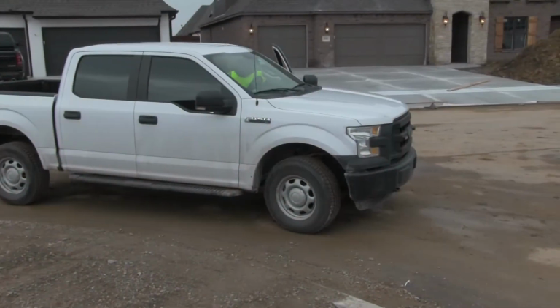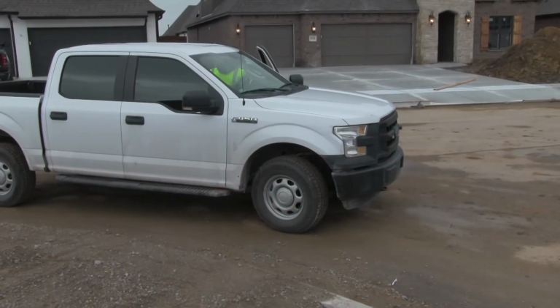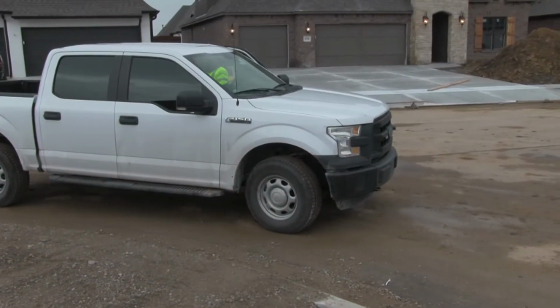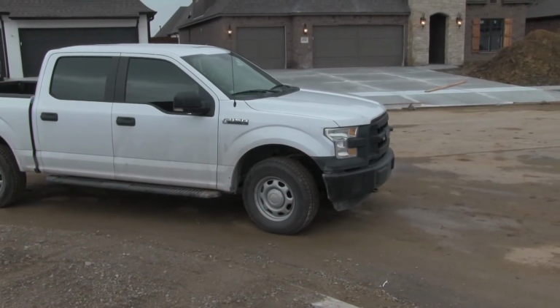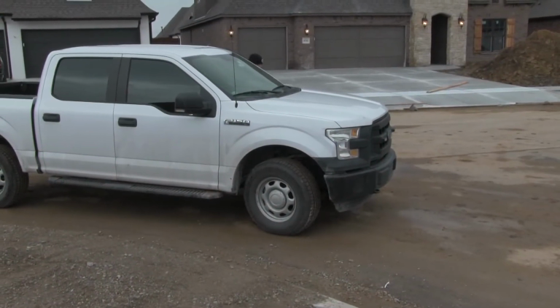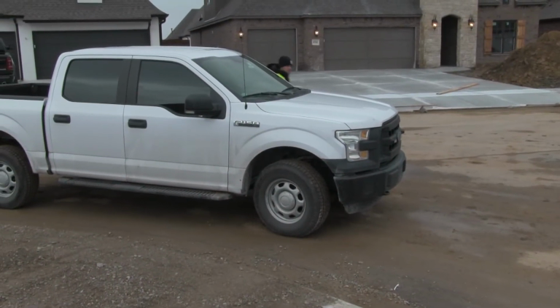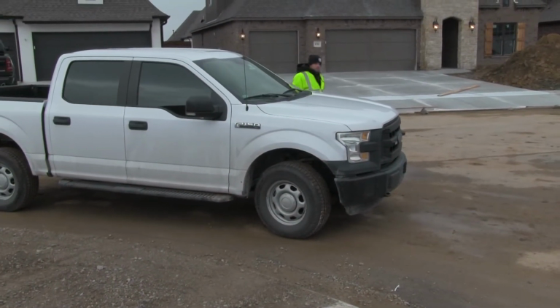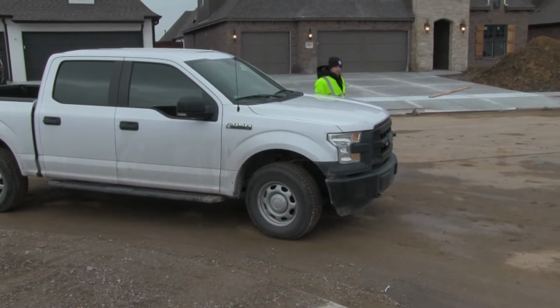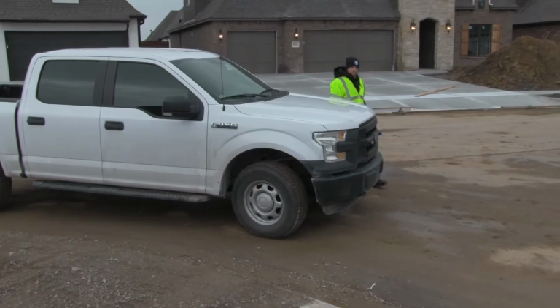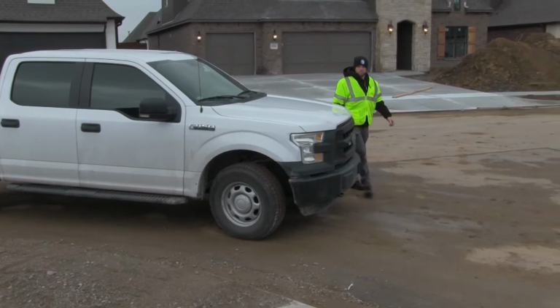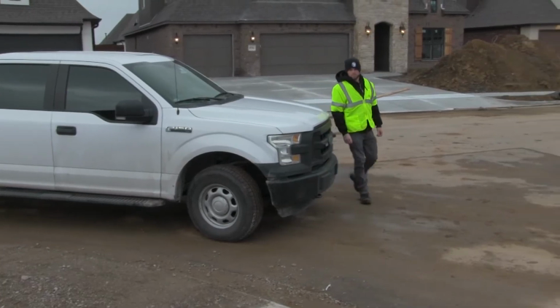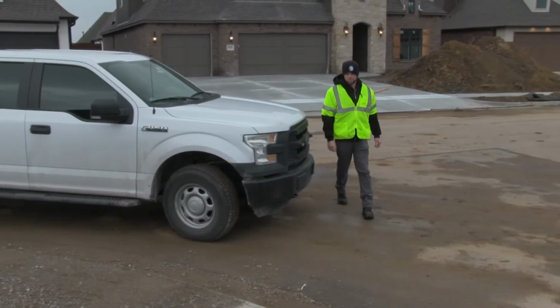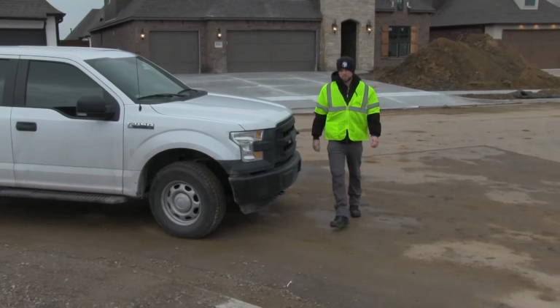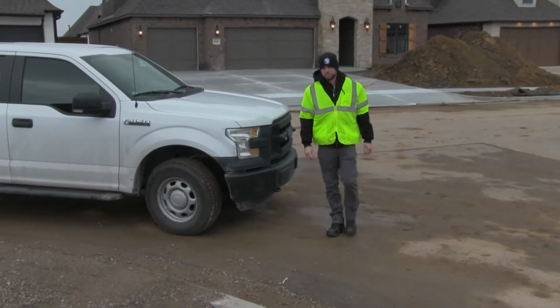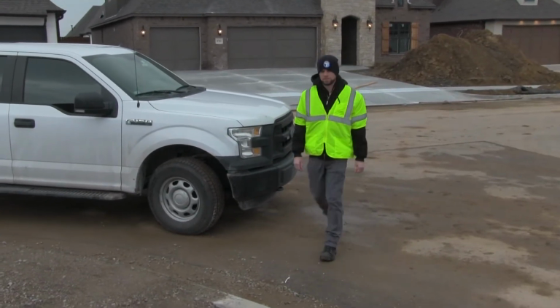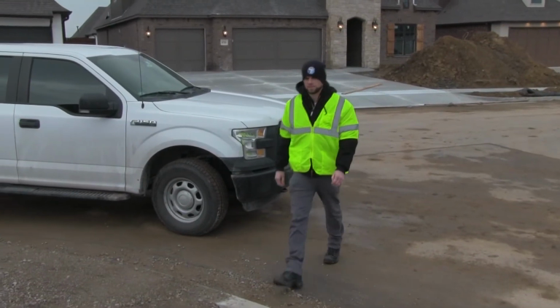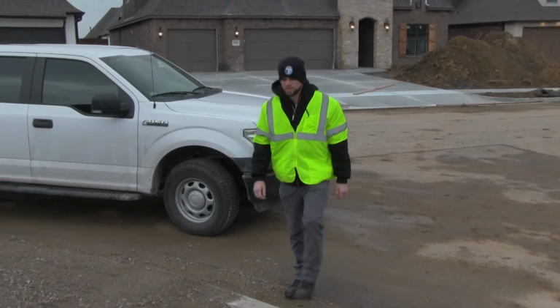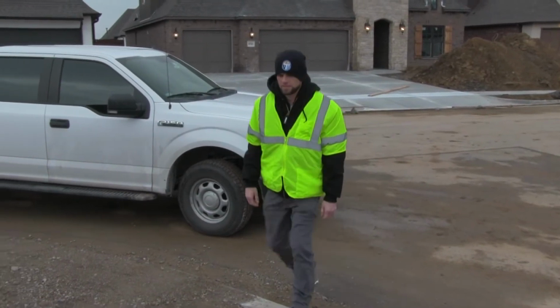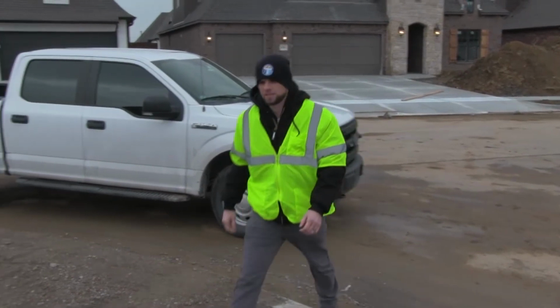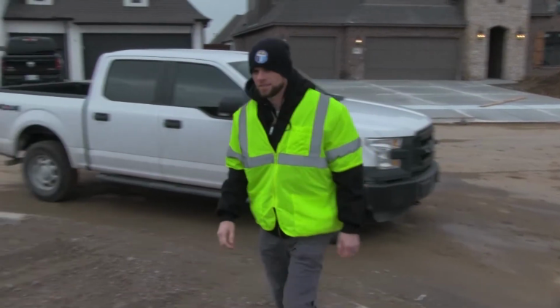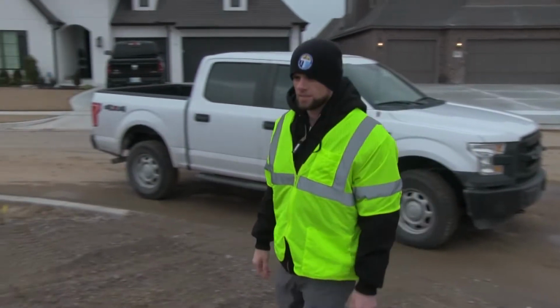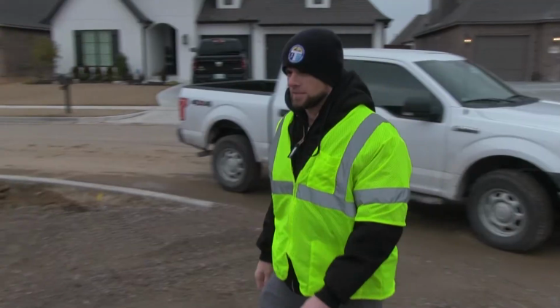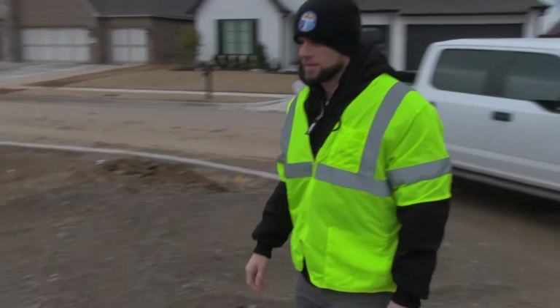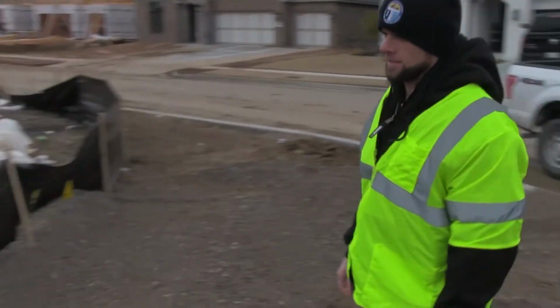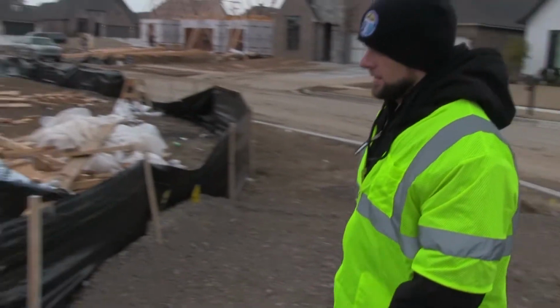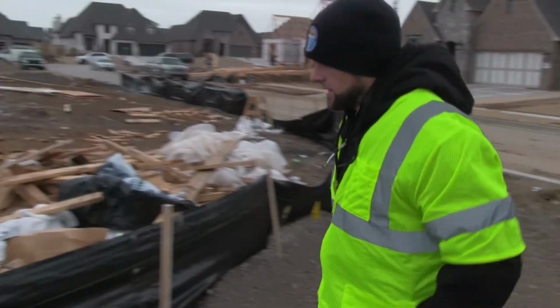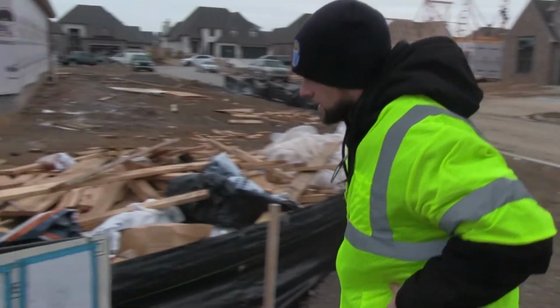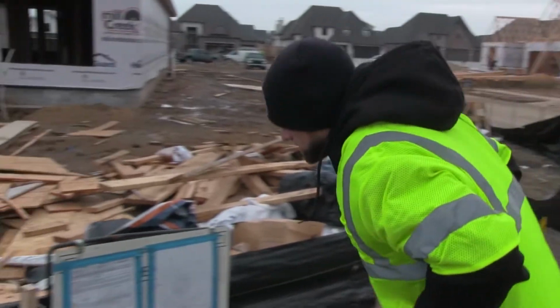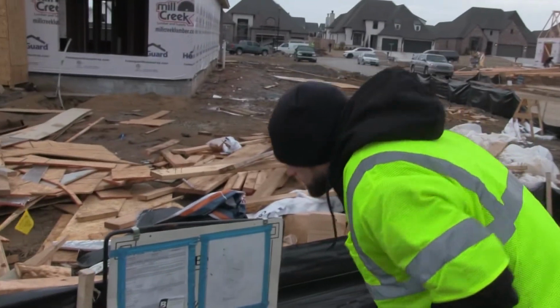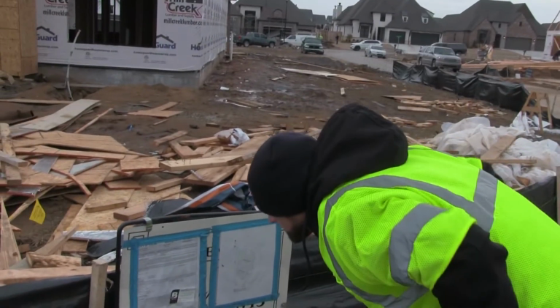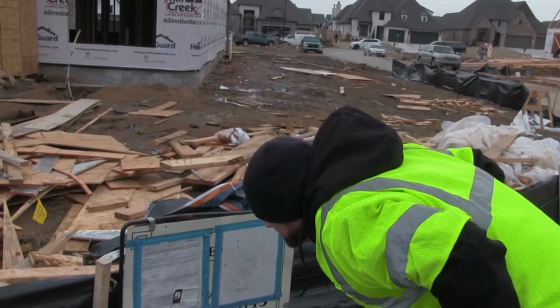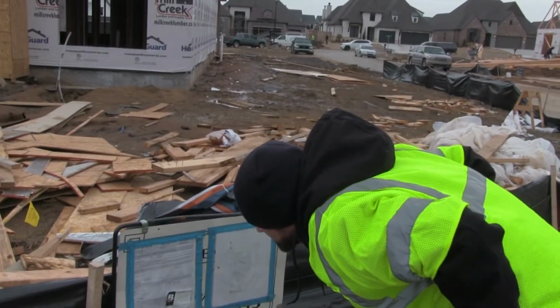The inspector will also check the construction site for a City of Tulsa permit number, information on who the builder is, what they are building, and any other important details. All of this information is entered into the city's construction database.